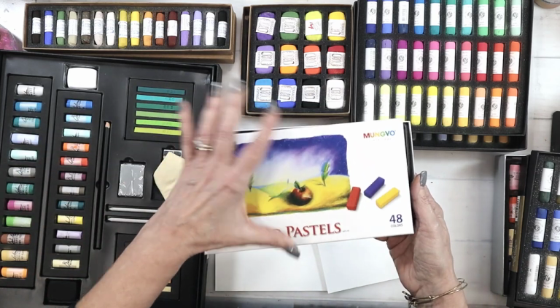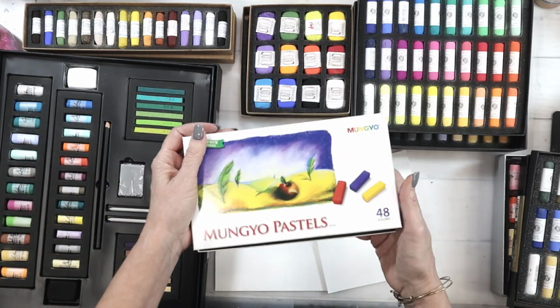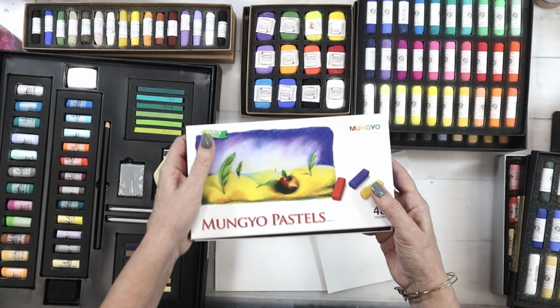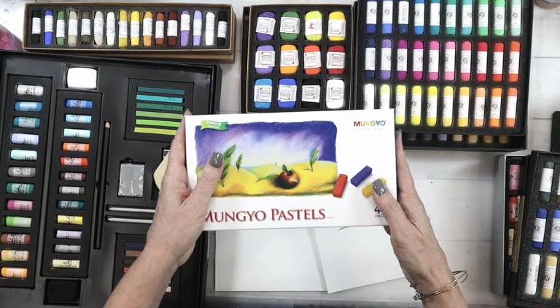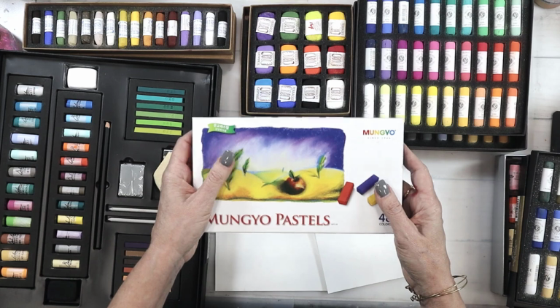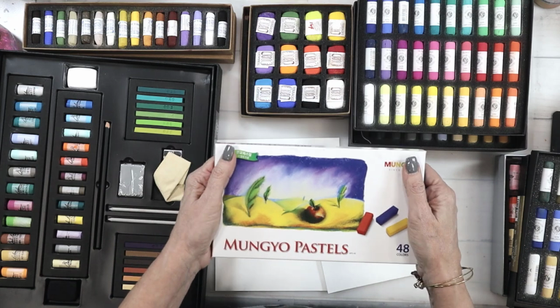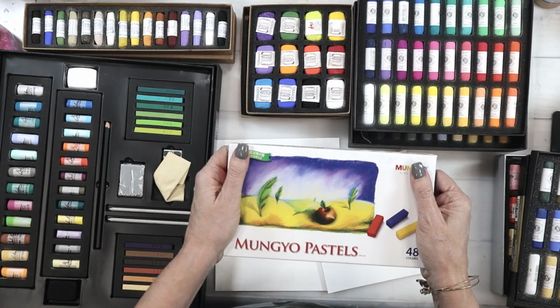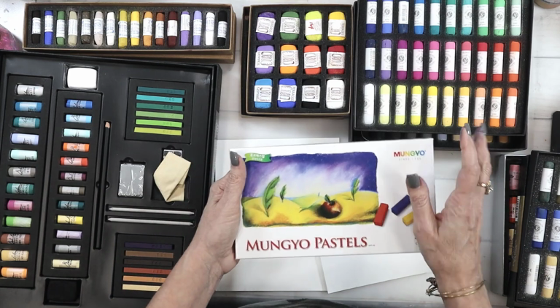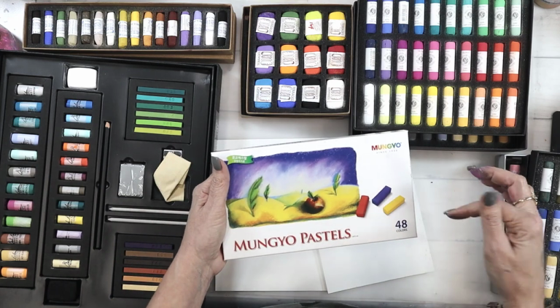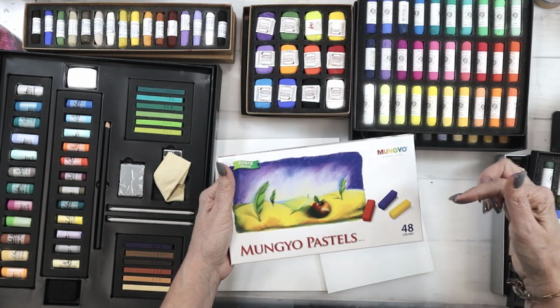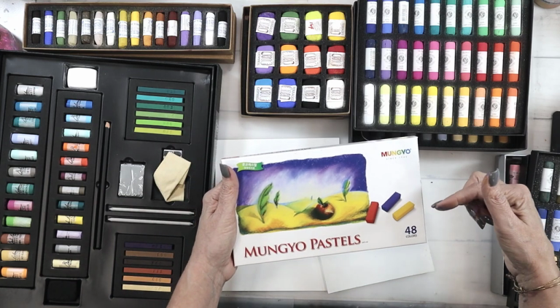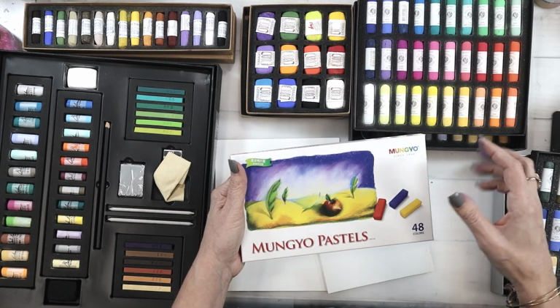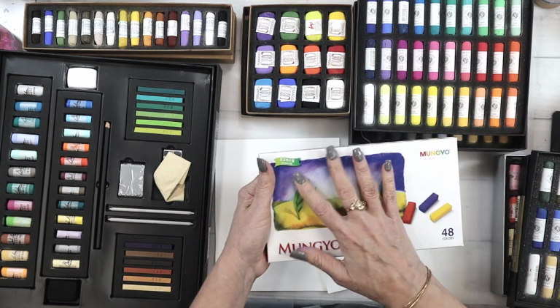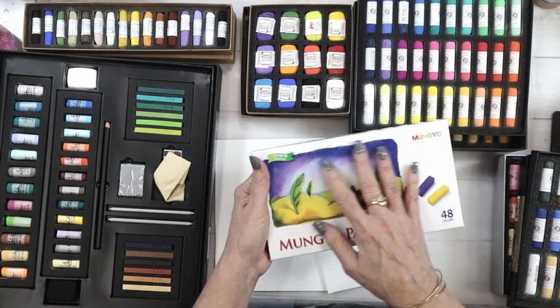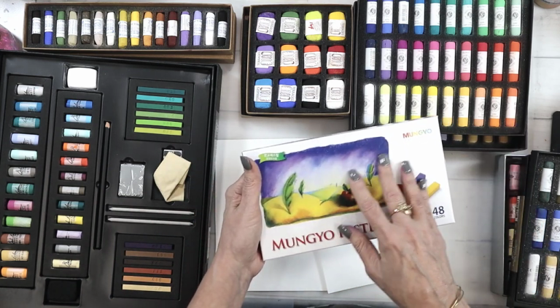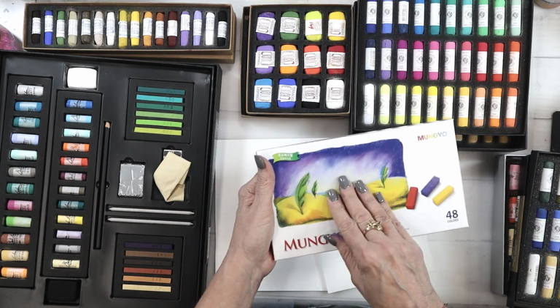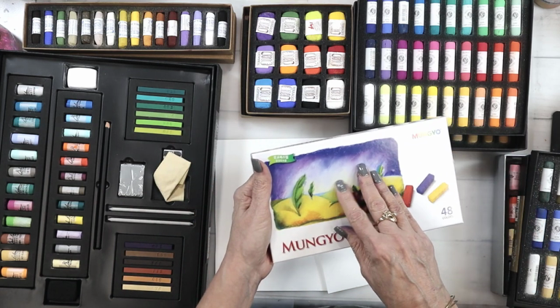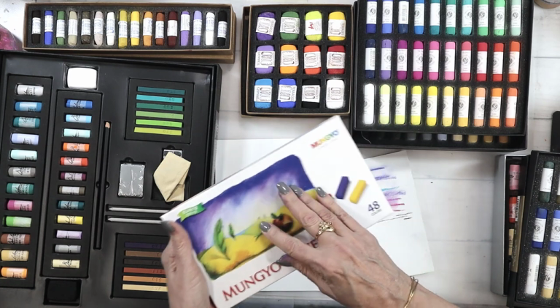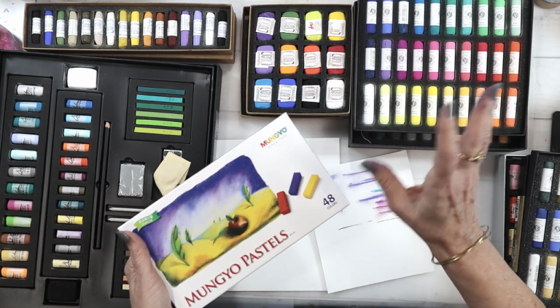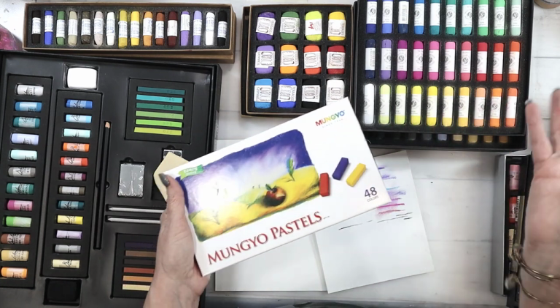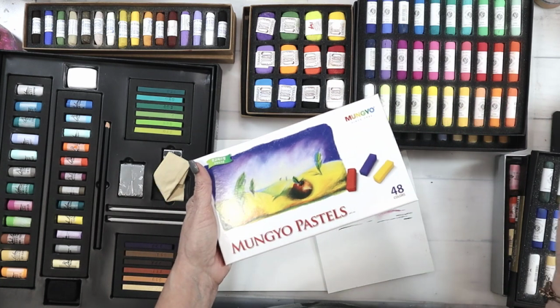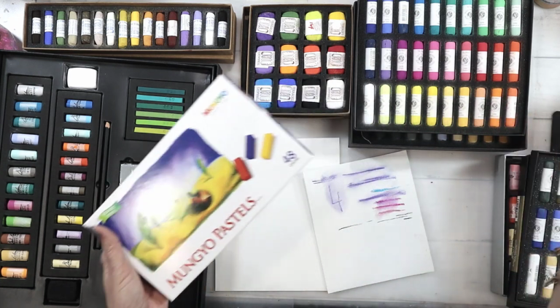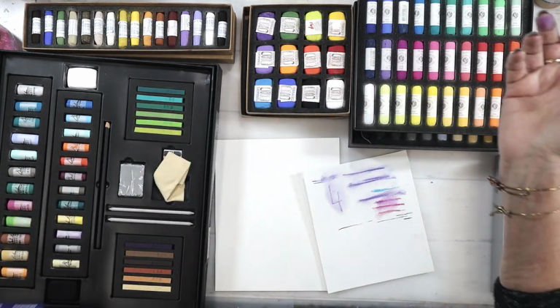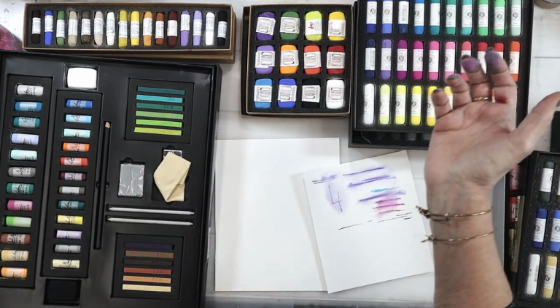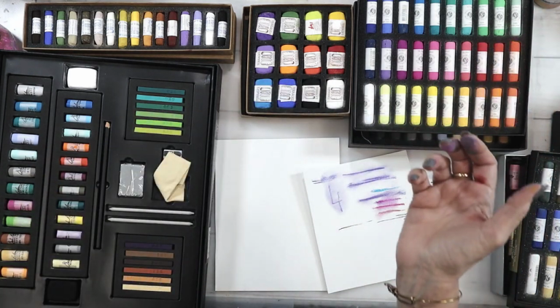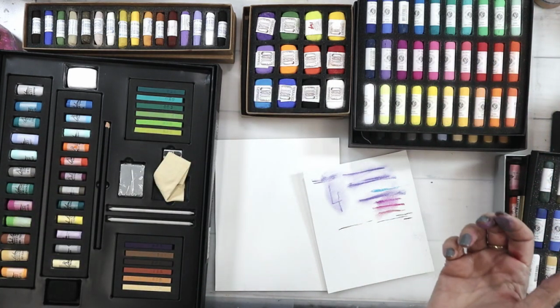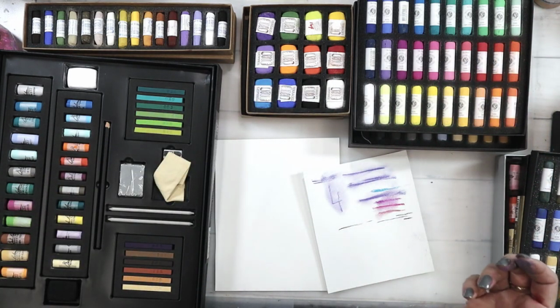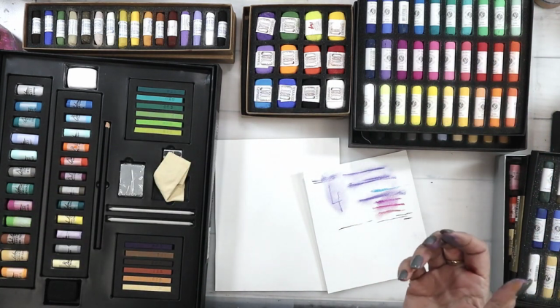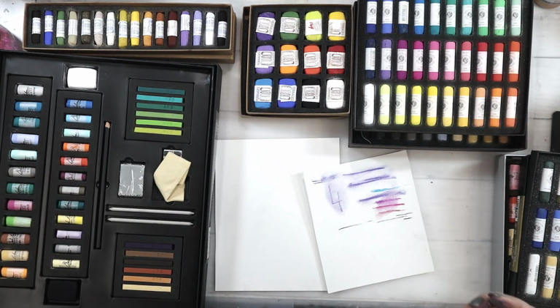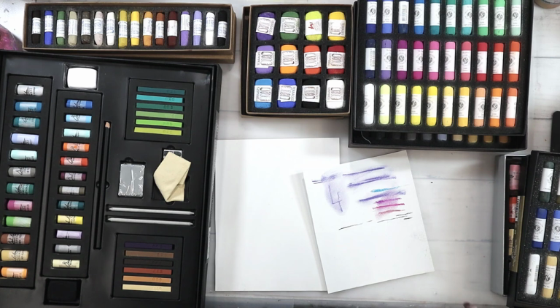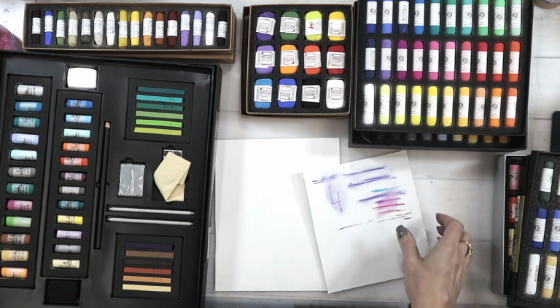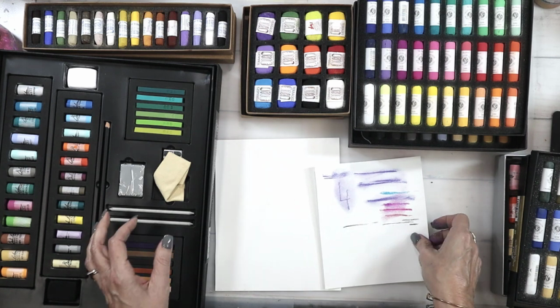I'll link all of this information below in the YouTube video so you can check it out and see if pastels are something you're thinking about.